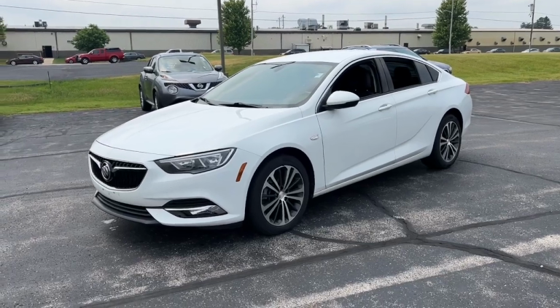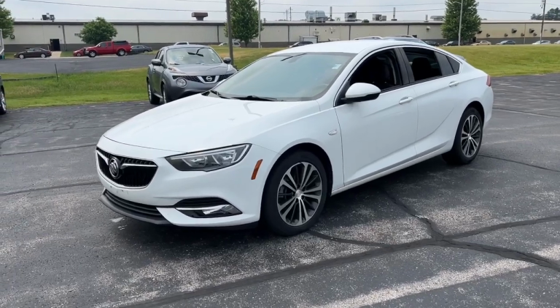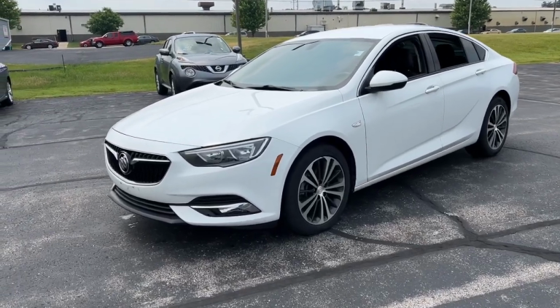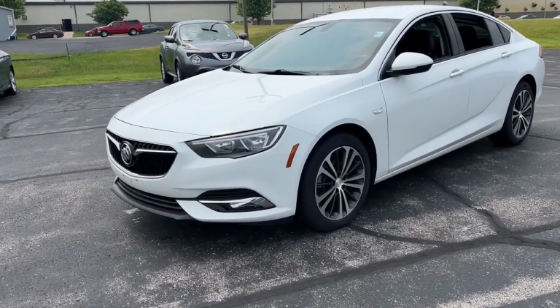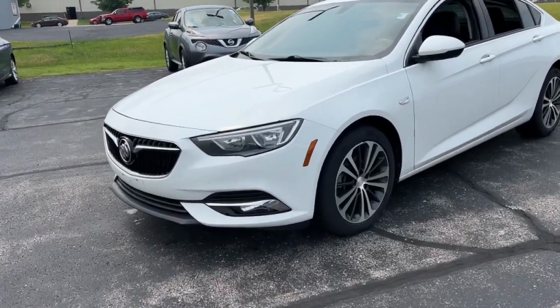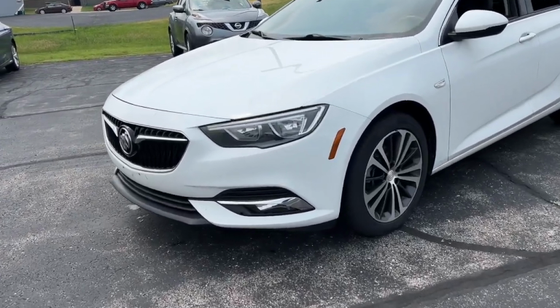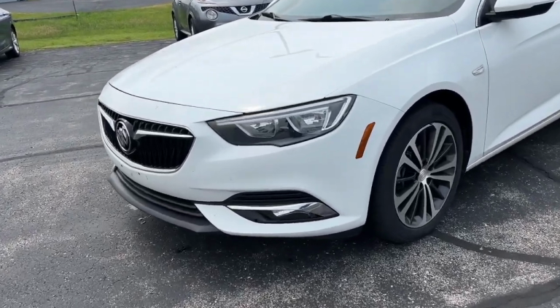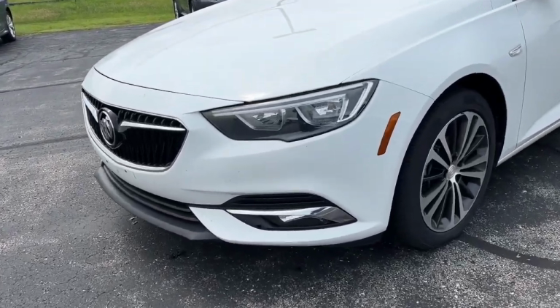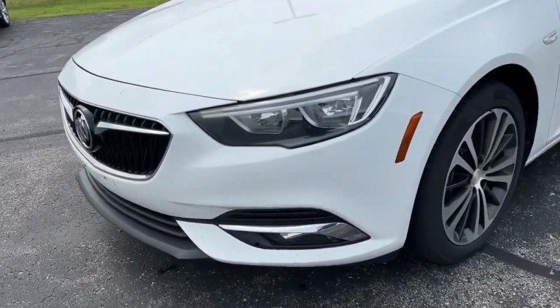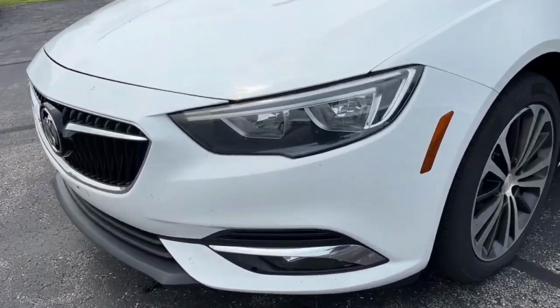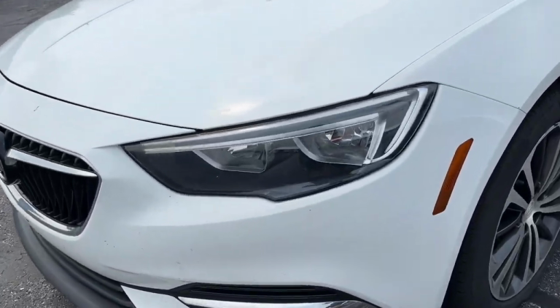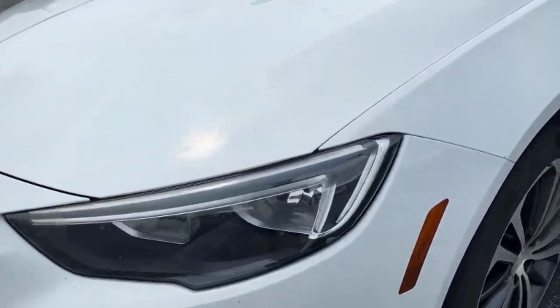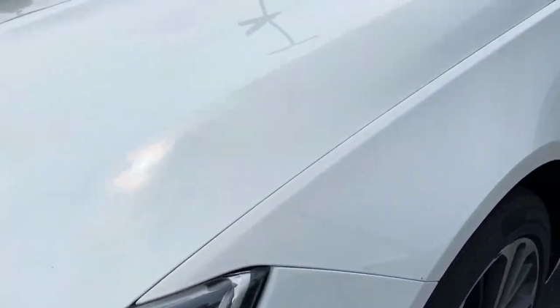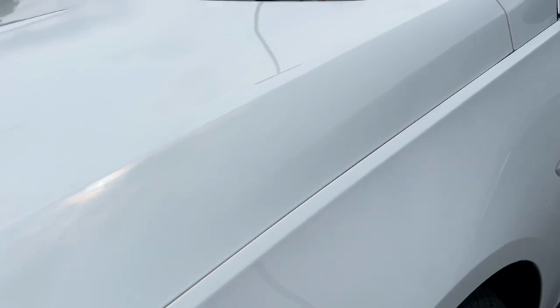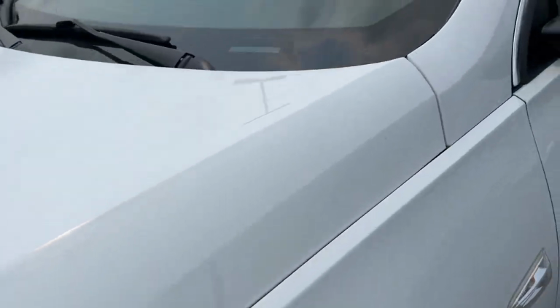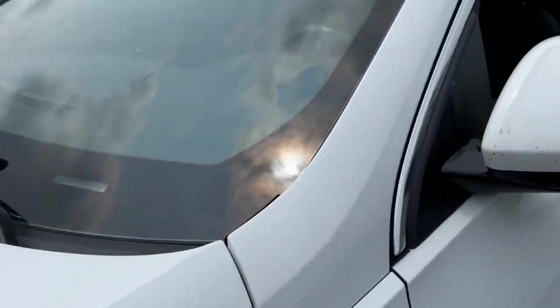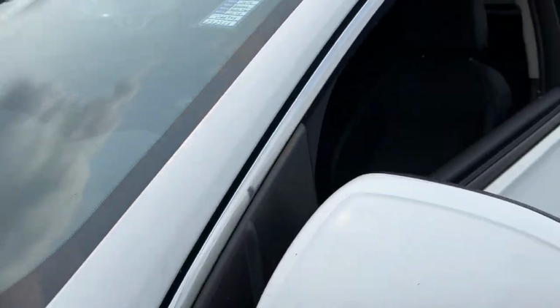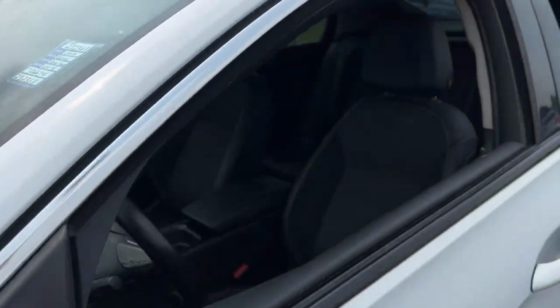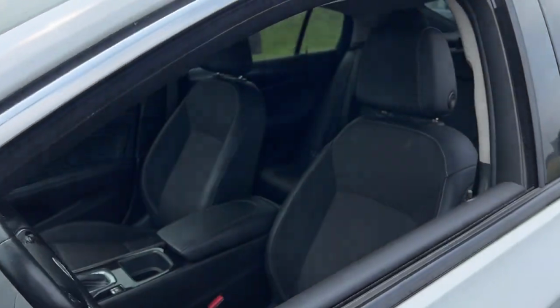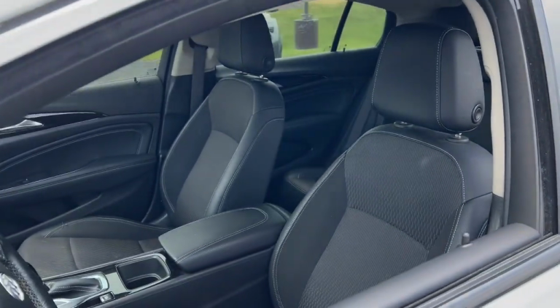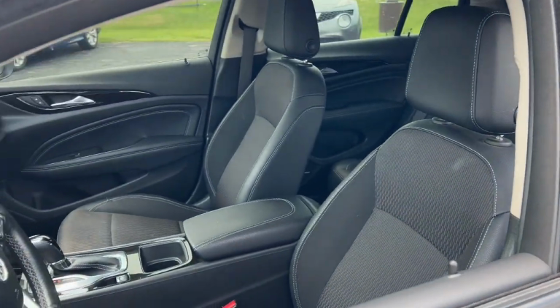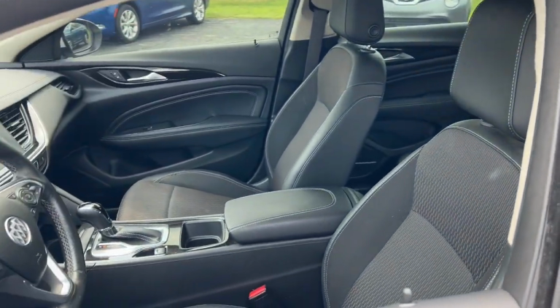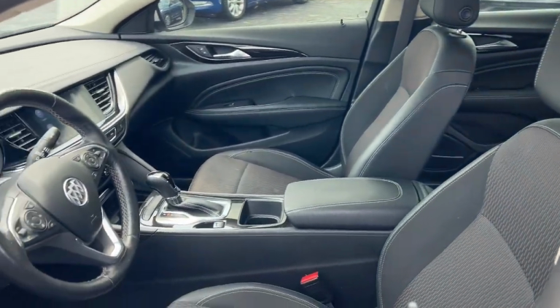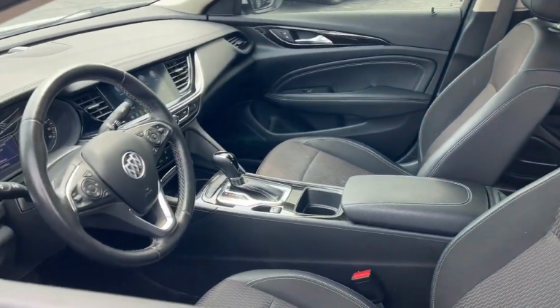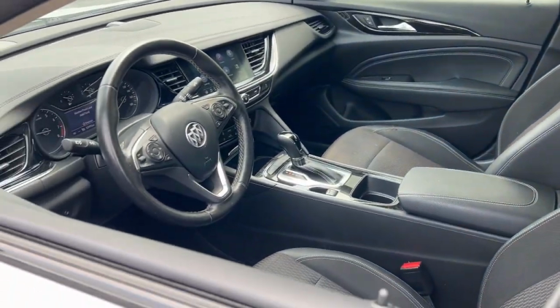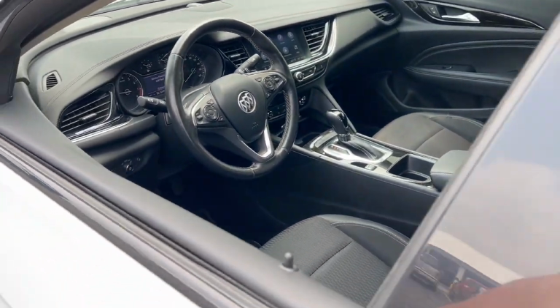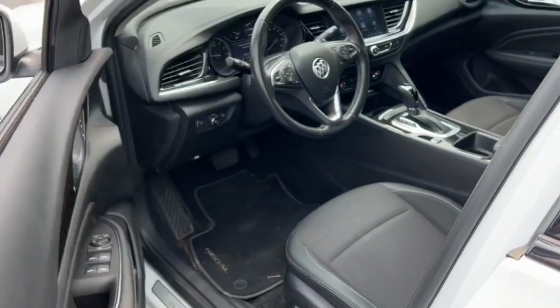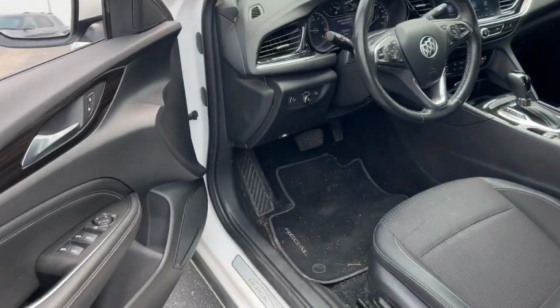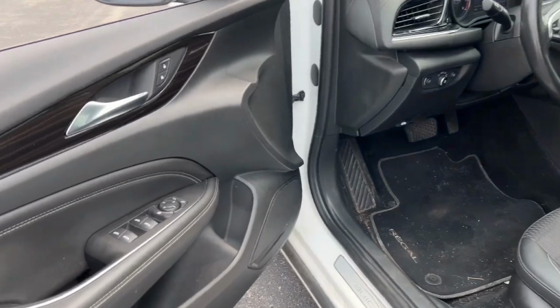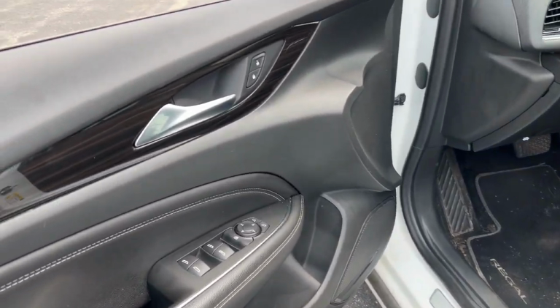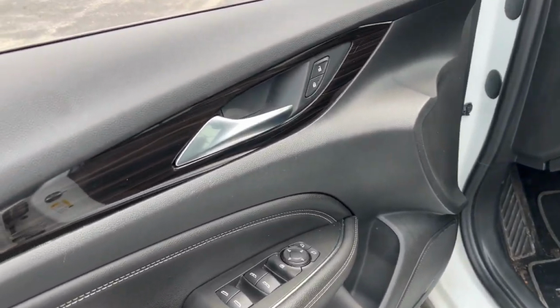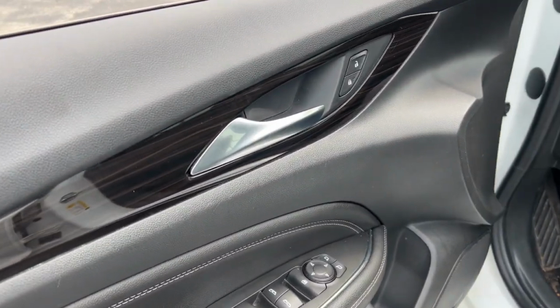Here's an elegant Buick Regal that offers an impressive array of standard features, a smooth, quiet cabin, and sleek styling, all at a surprisingly affordable price.